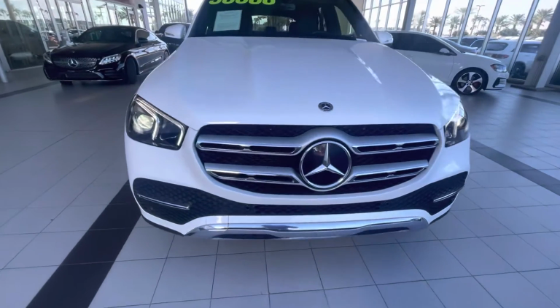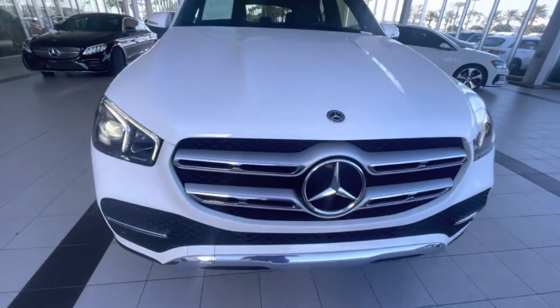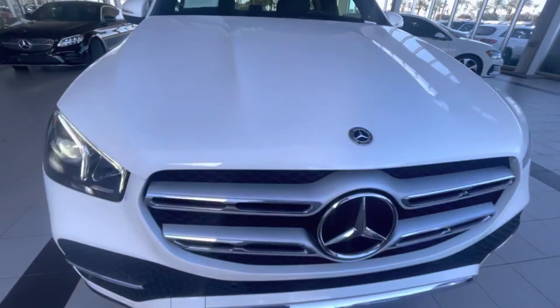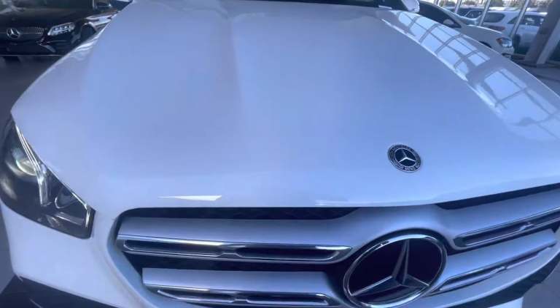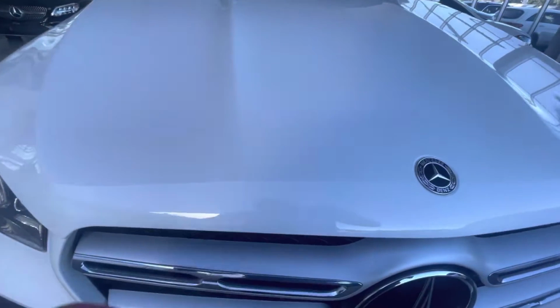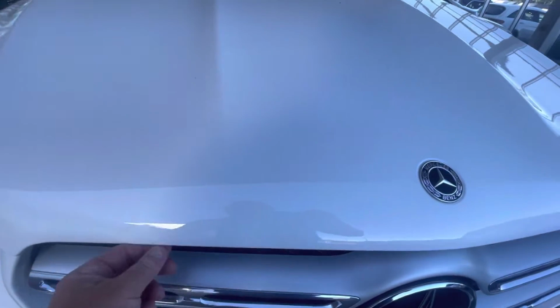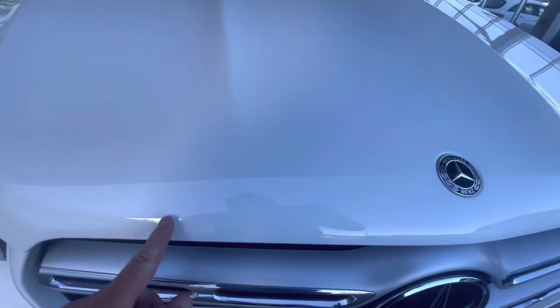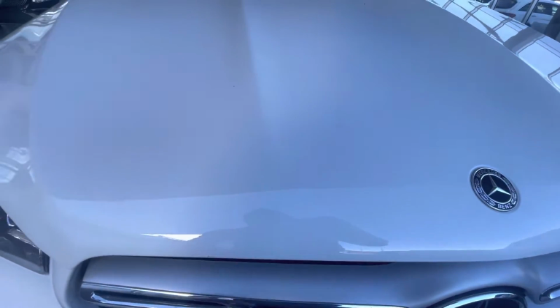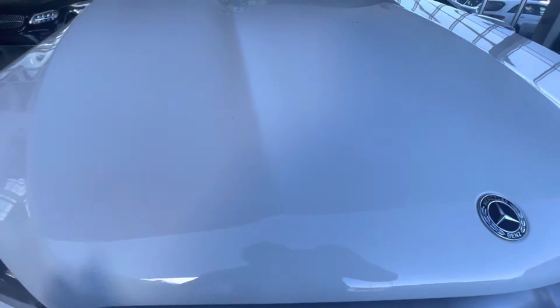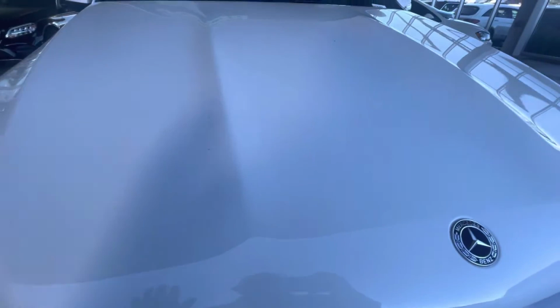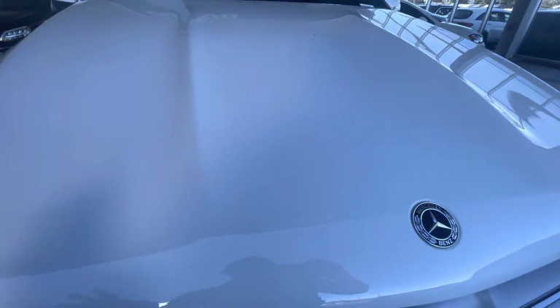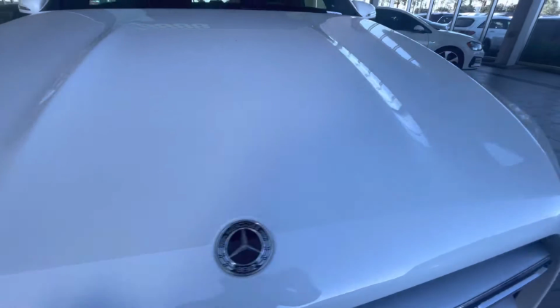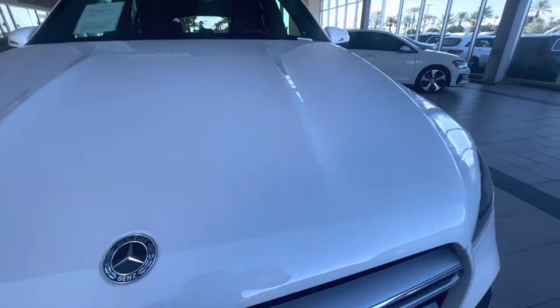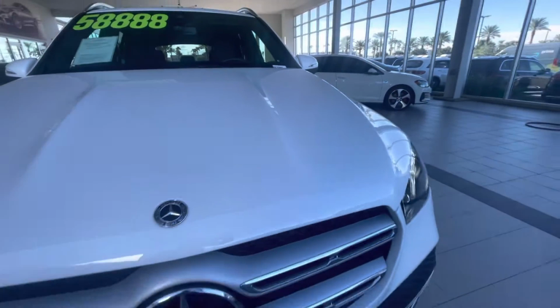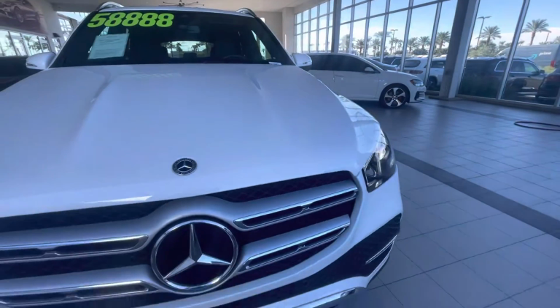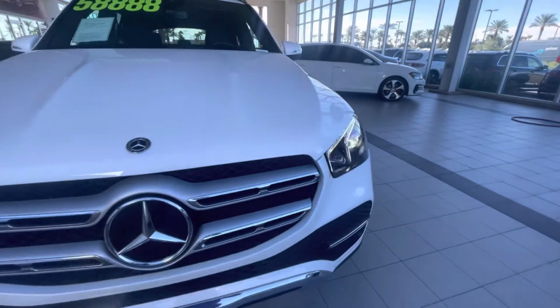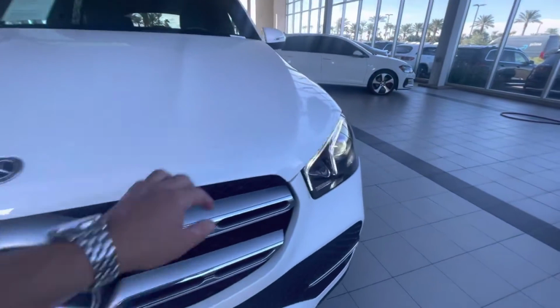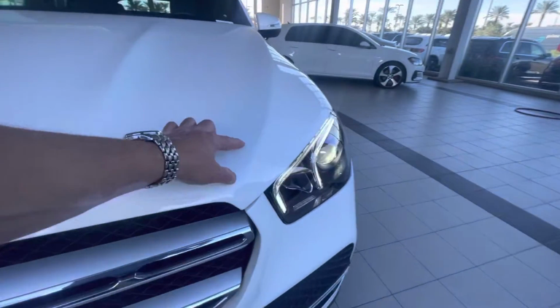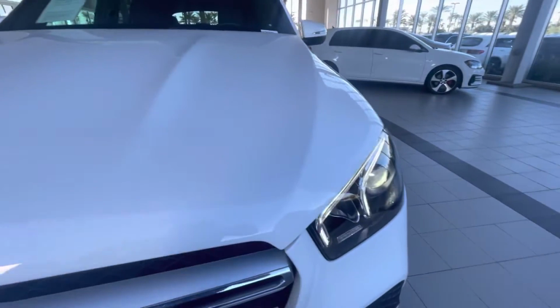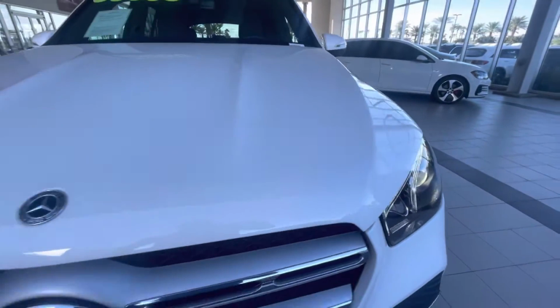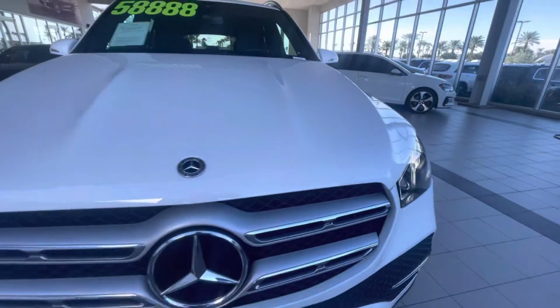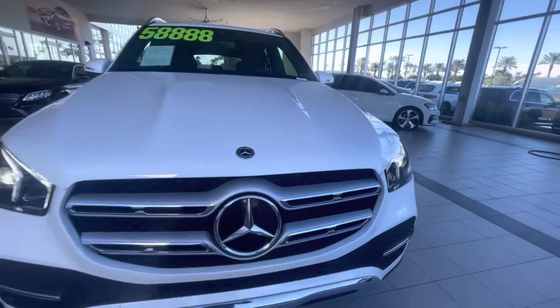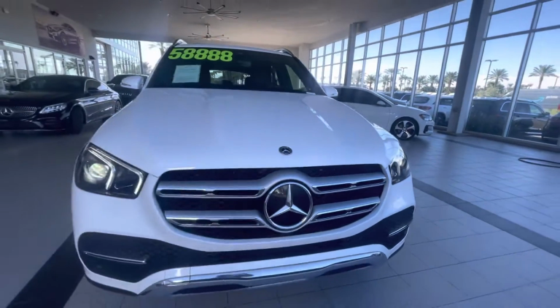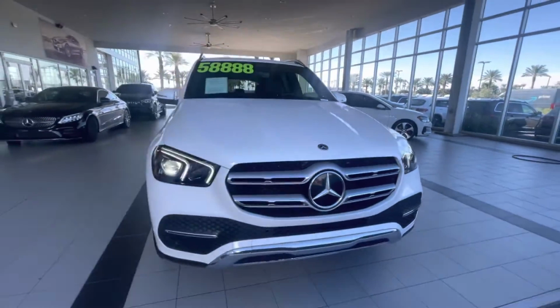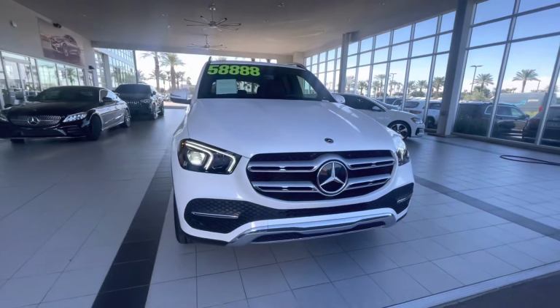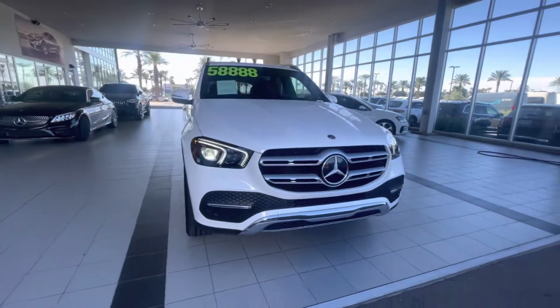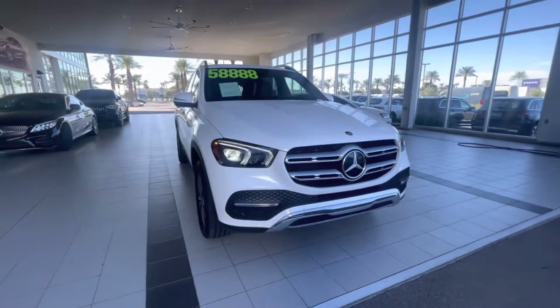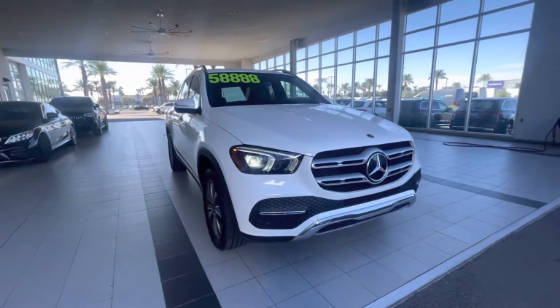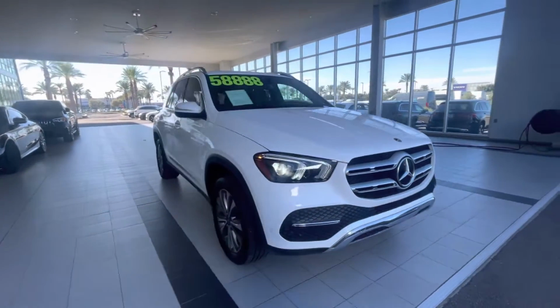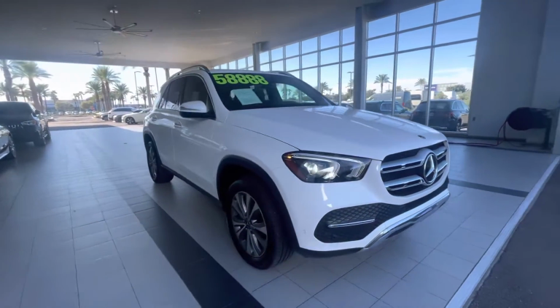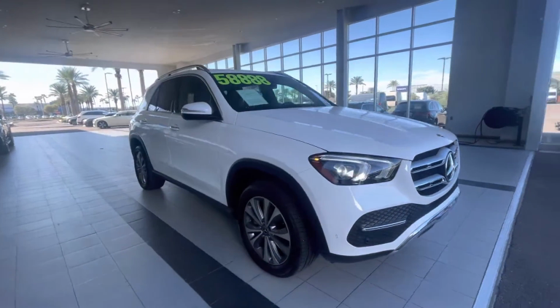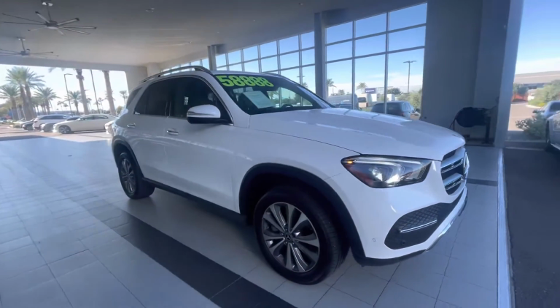This car should be in pretty nice condition. We might find a couple of little rock chips on the hood possibly, but very clean inside and out, as it only has 5,000 miles on it.